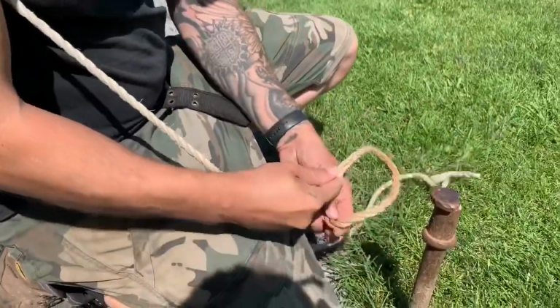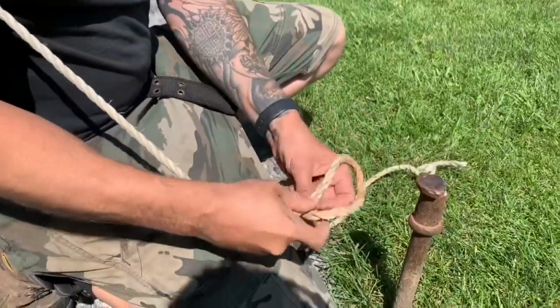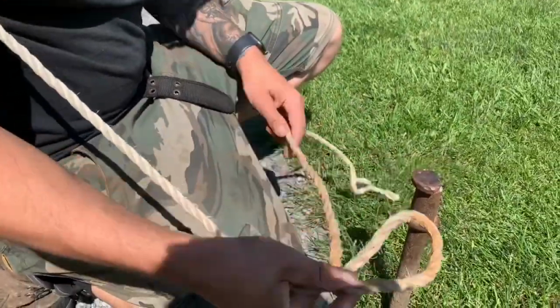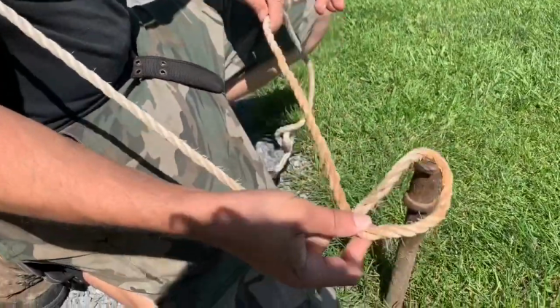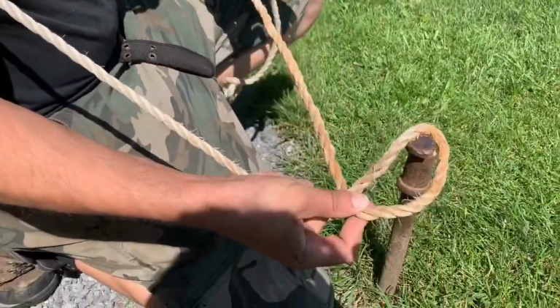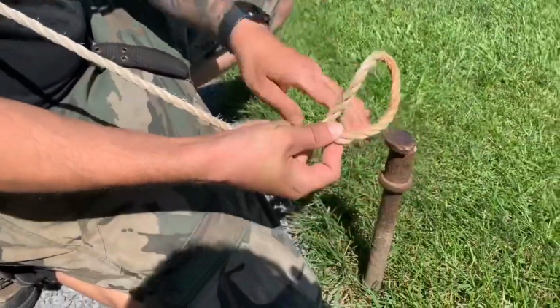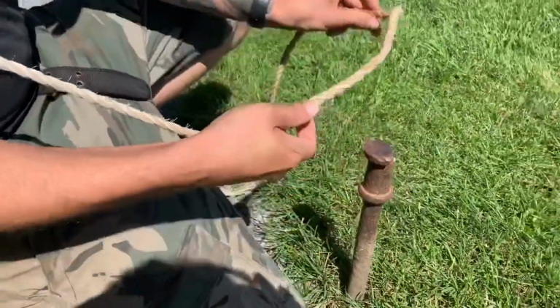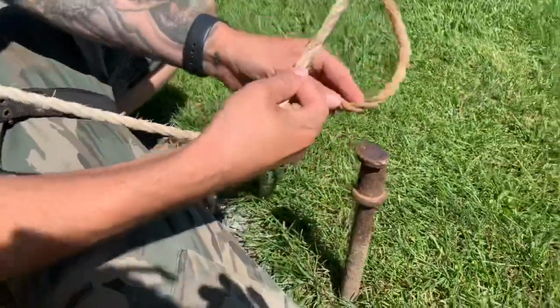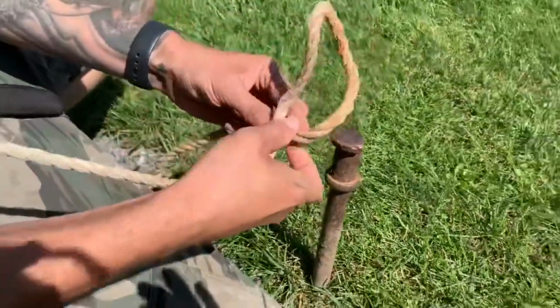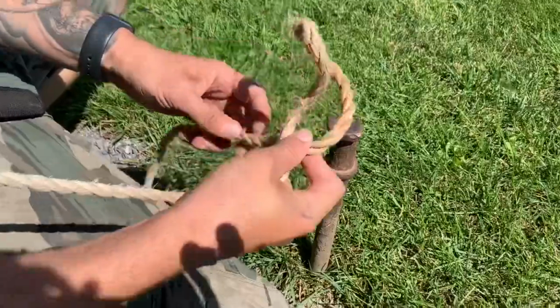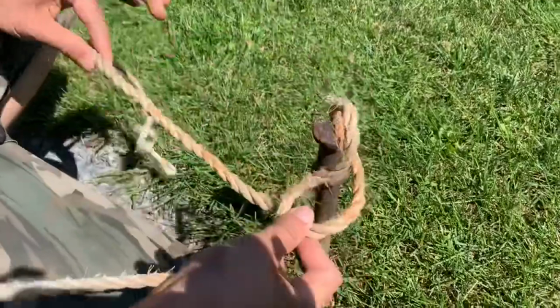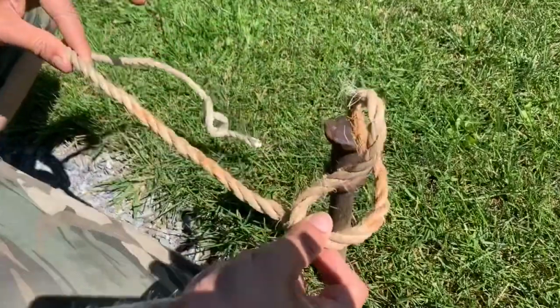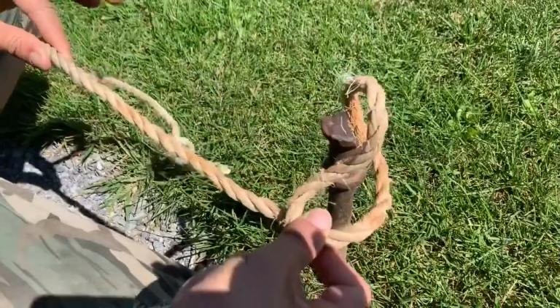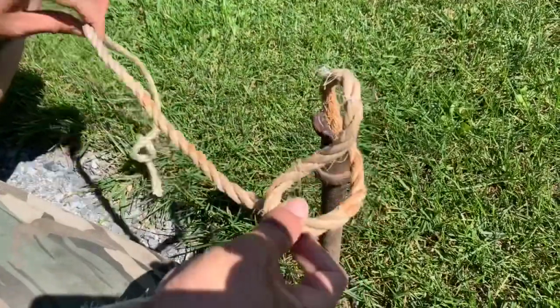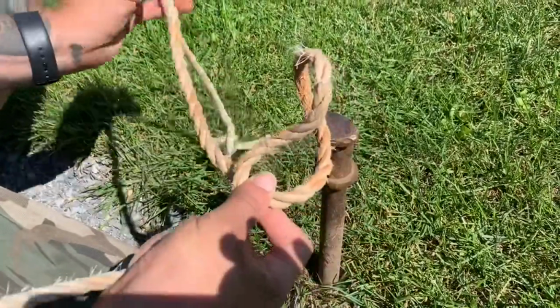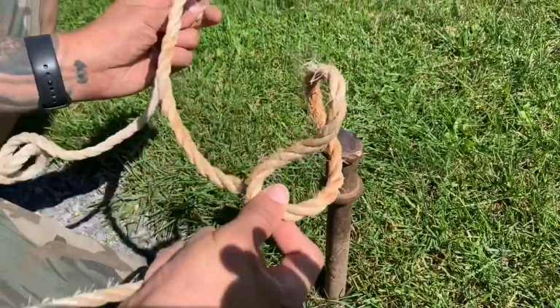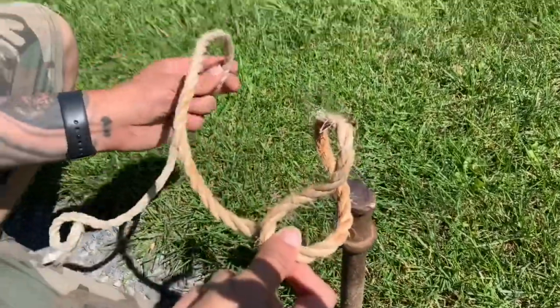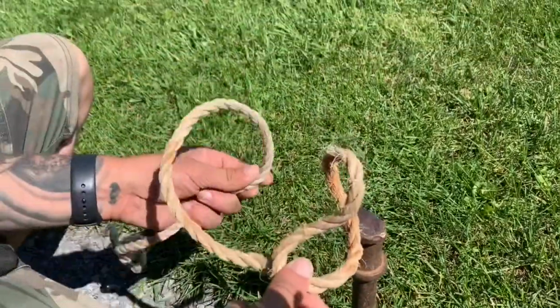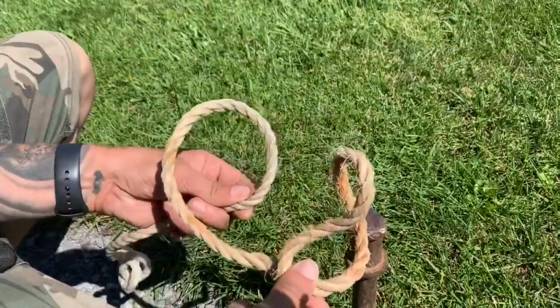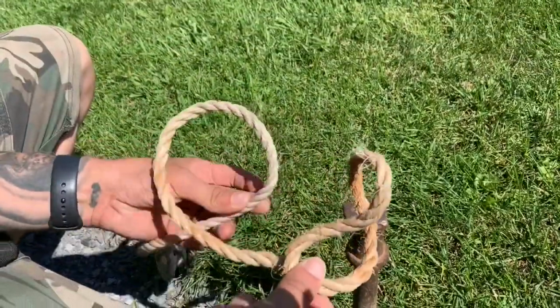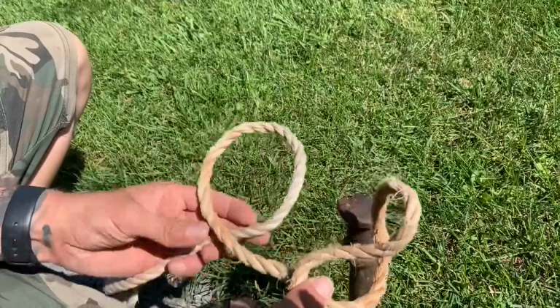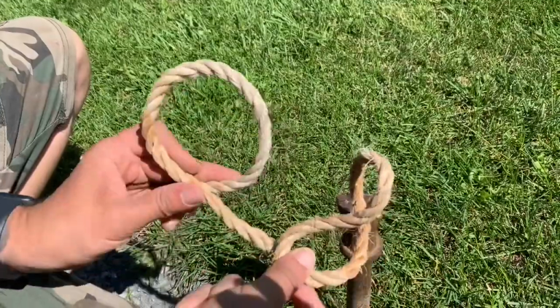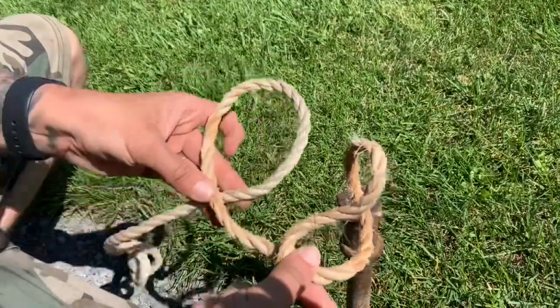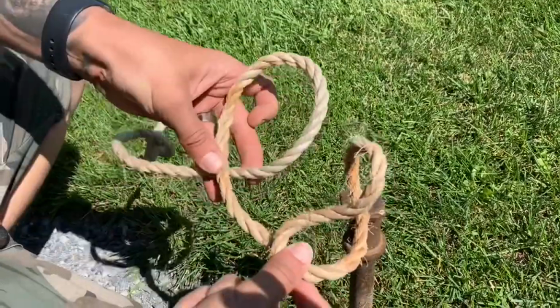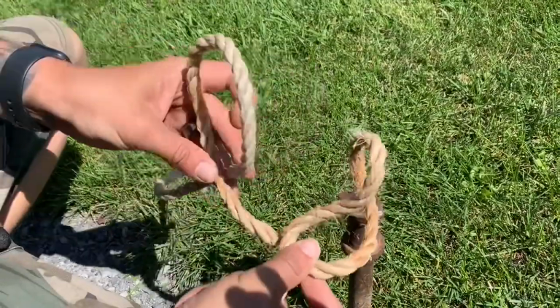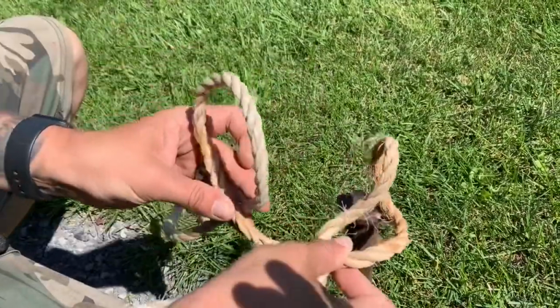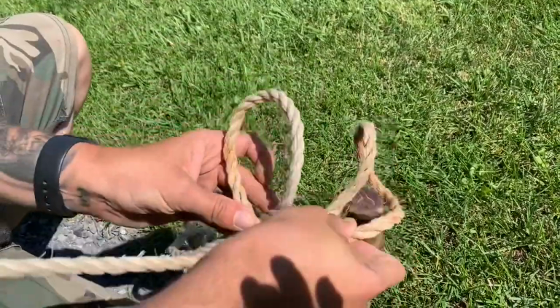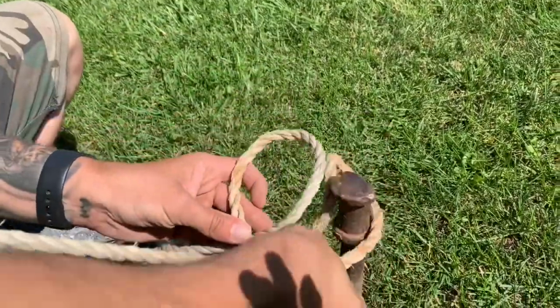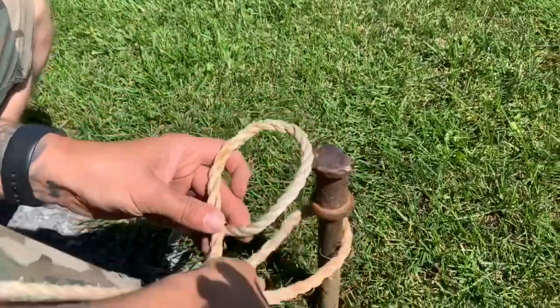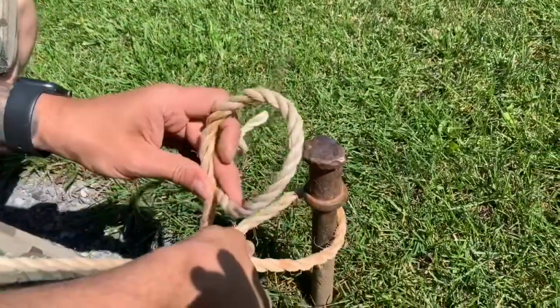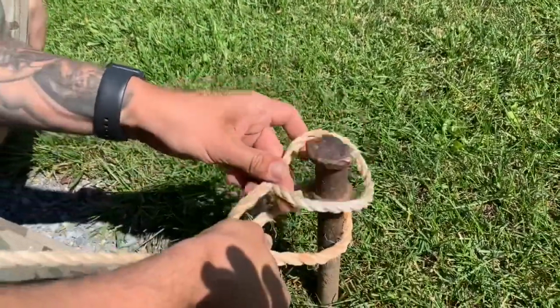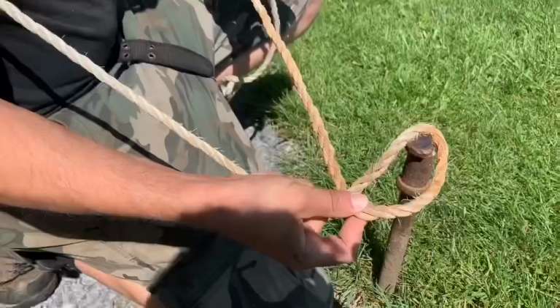You first make a loop with the excess going under and out. You make the same exact loop with the excess going under and out. You put the first loop on, then the next loop.